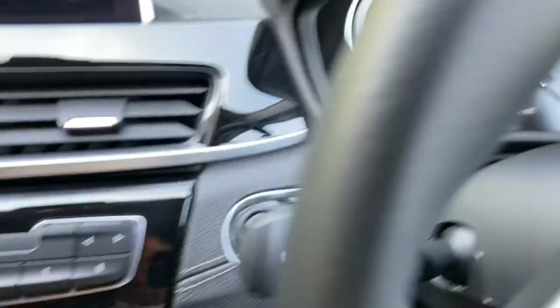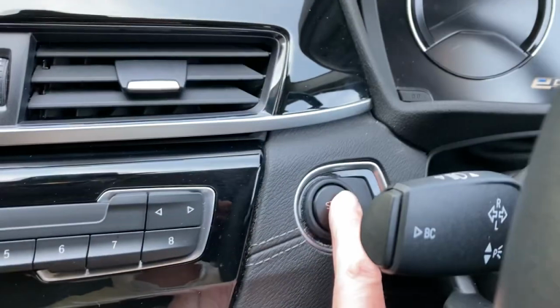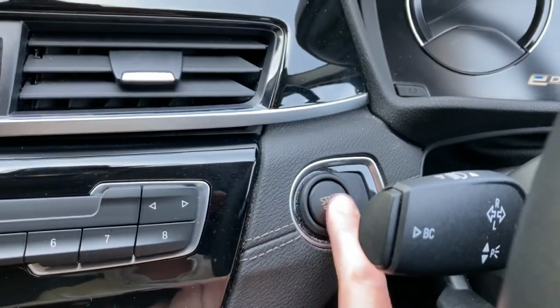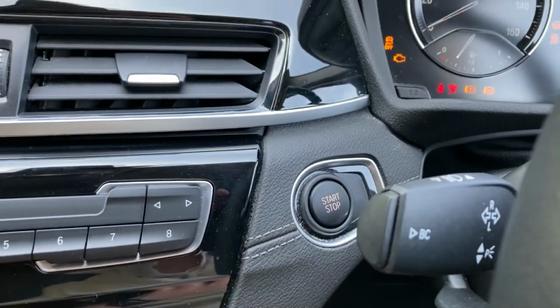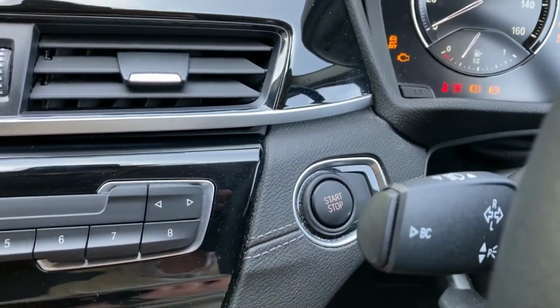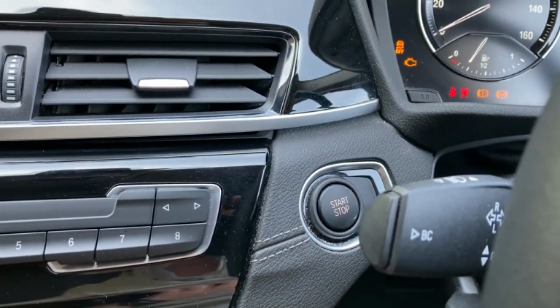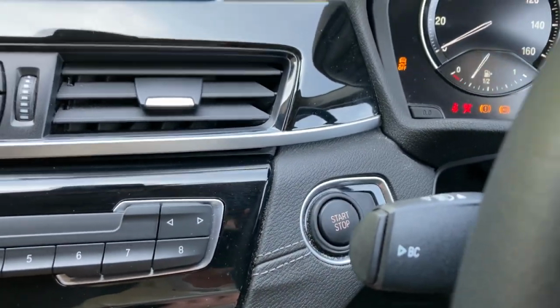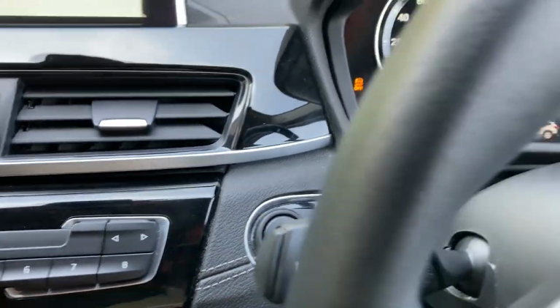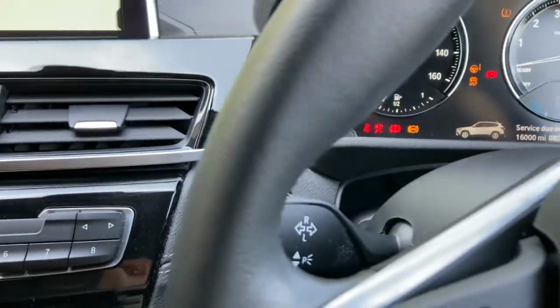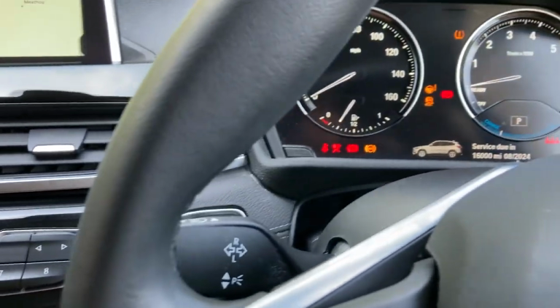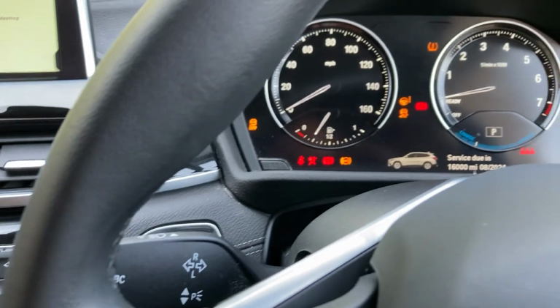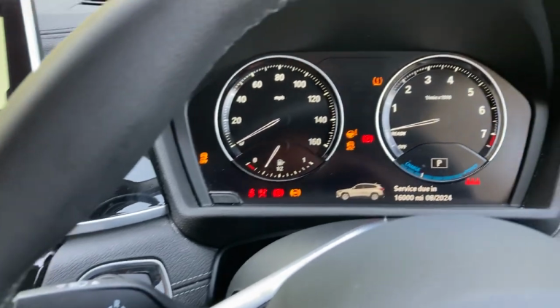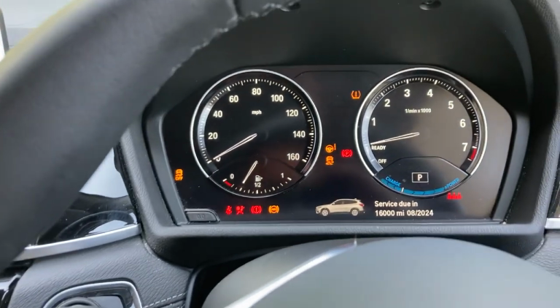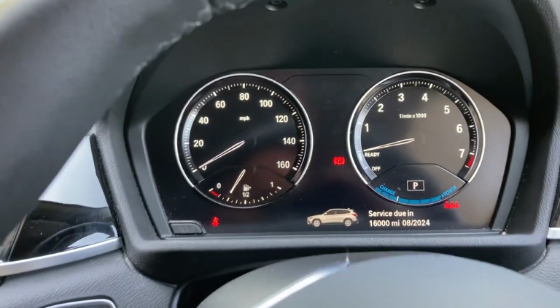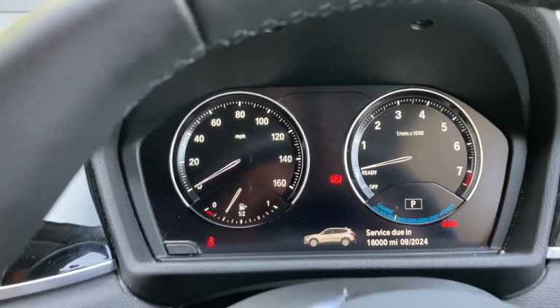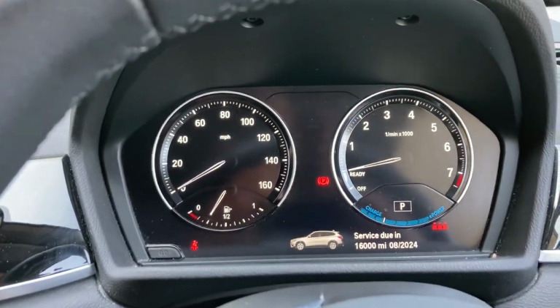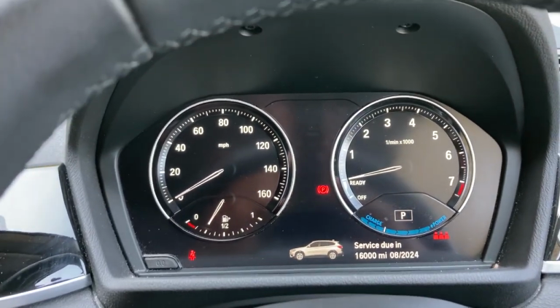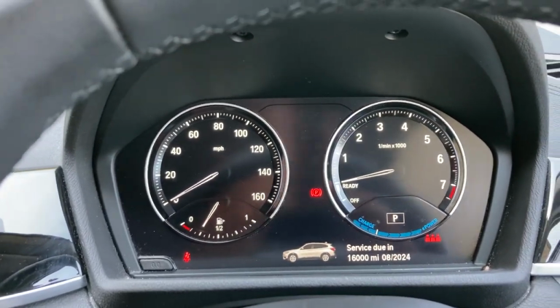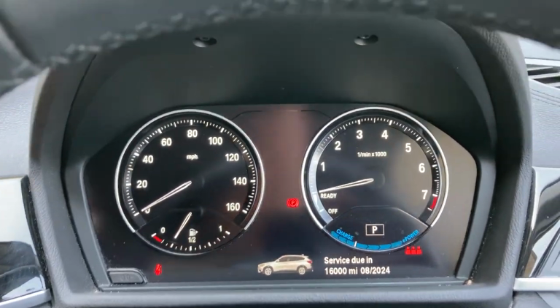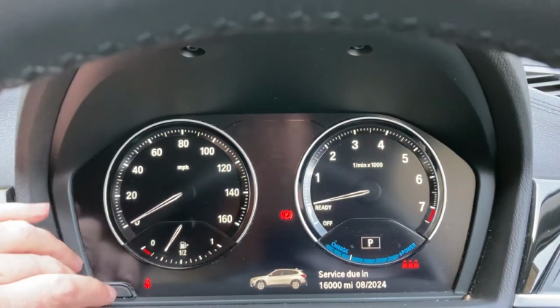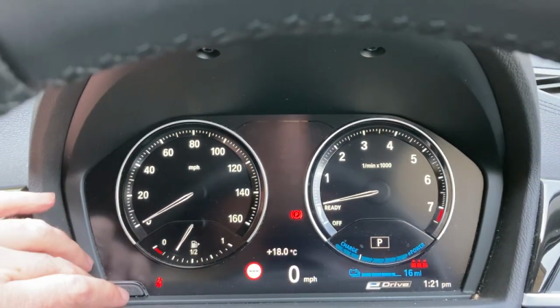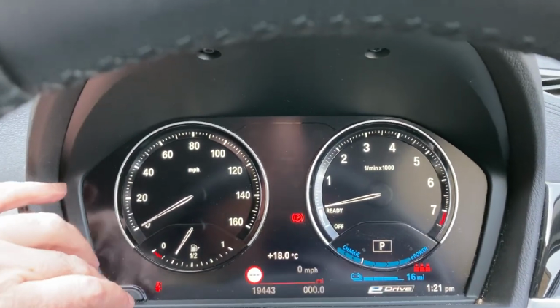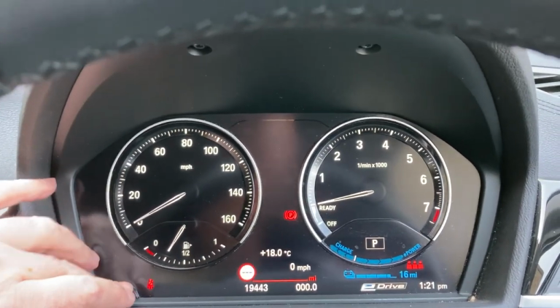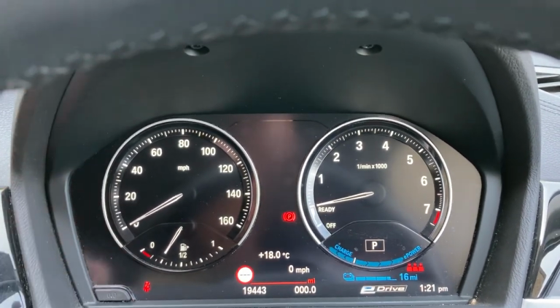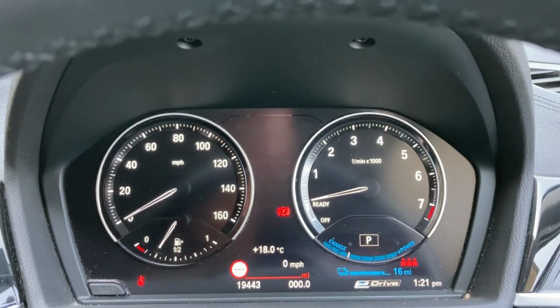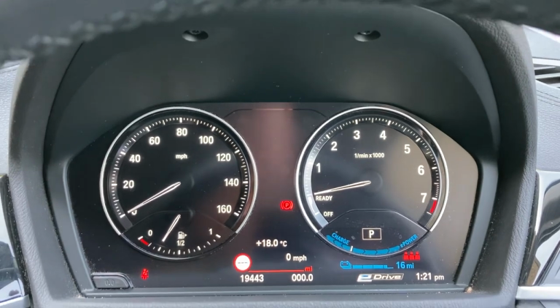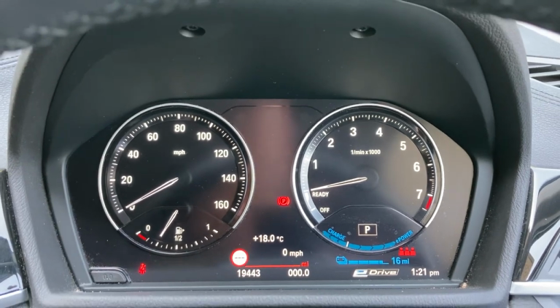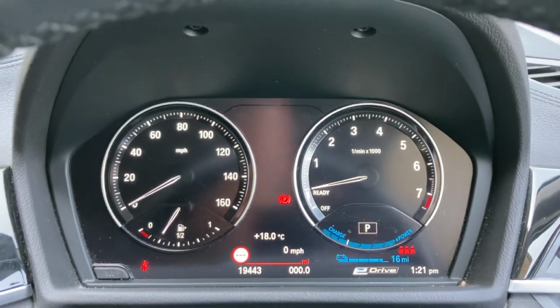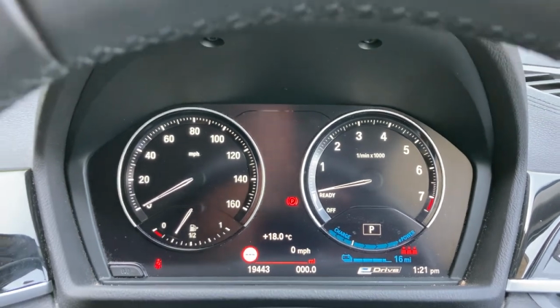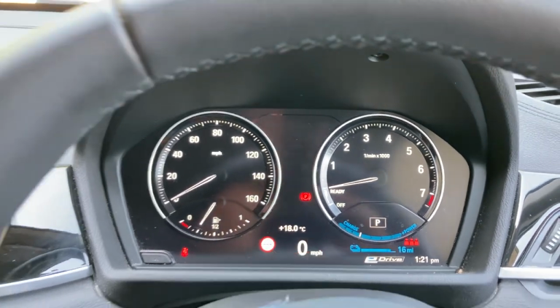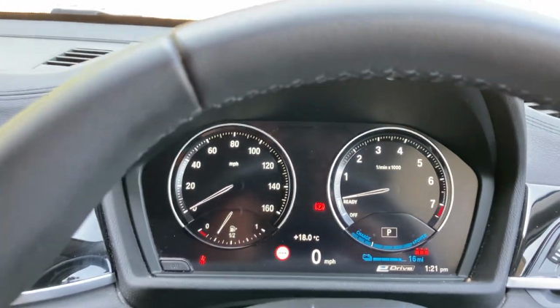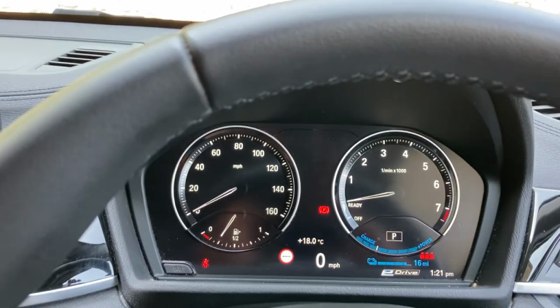To start the car, foot on the brake, press the start button, and the car comes to life. It starts on the battery, which is why you can't hear any engine running. The mileage reads 19,443 miles.